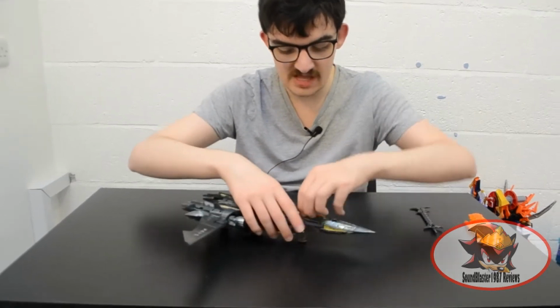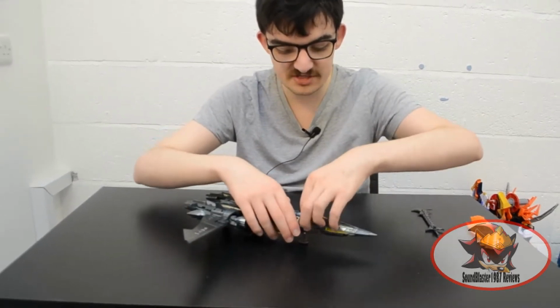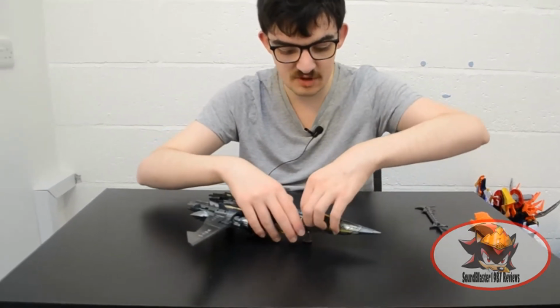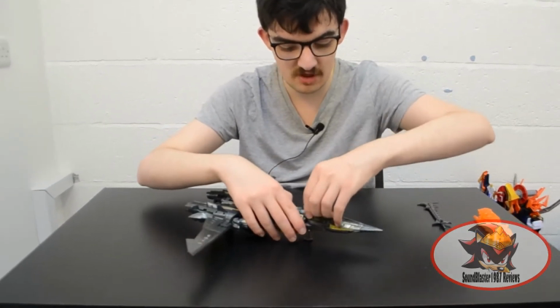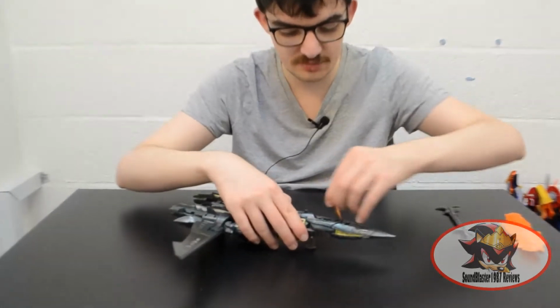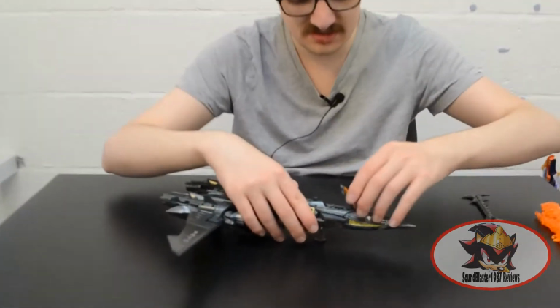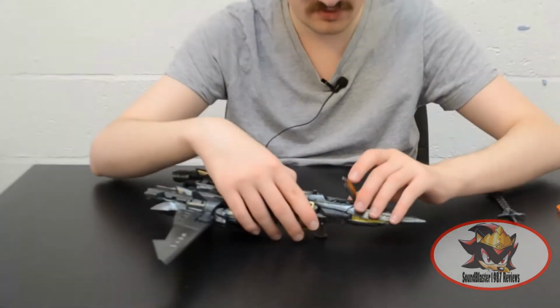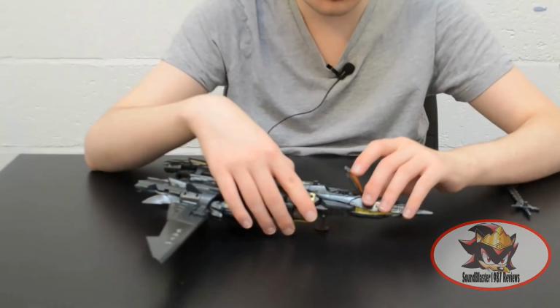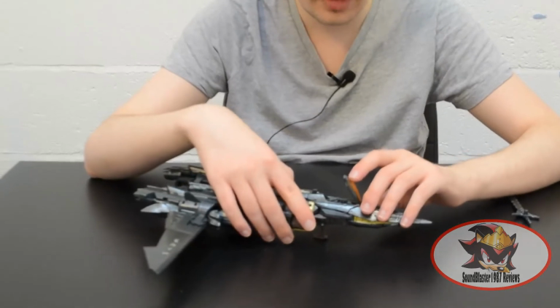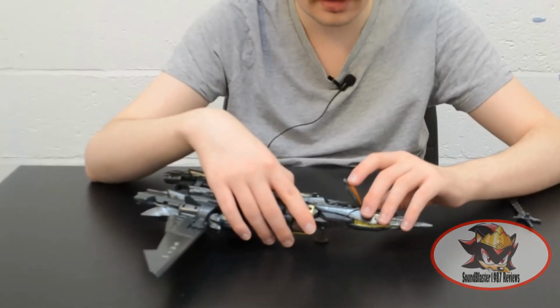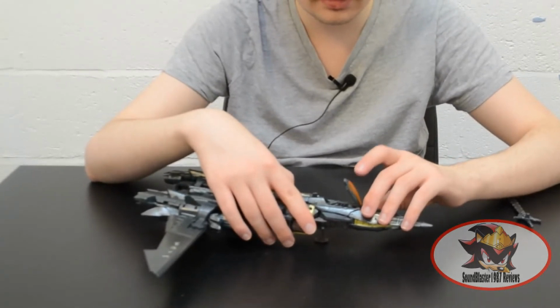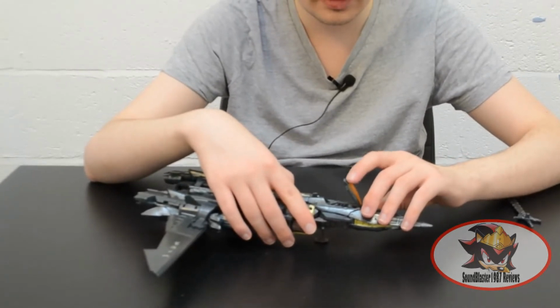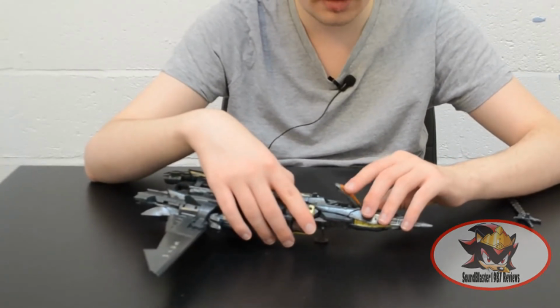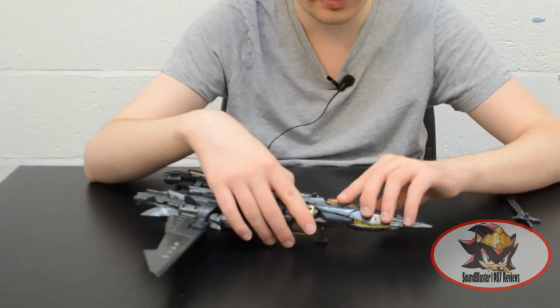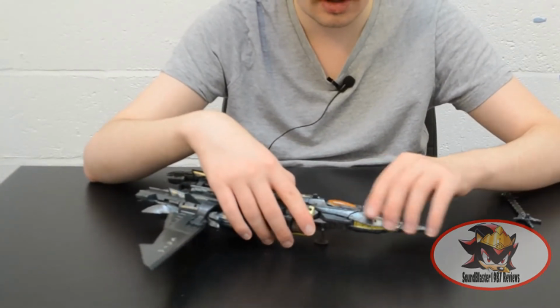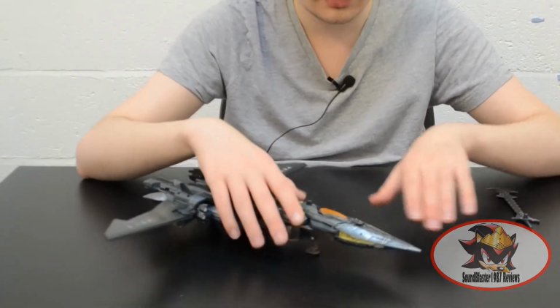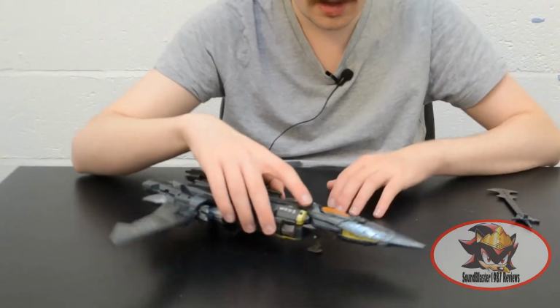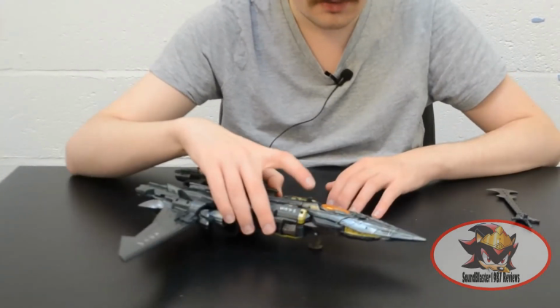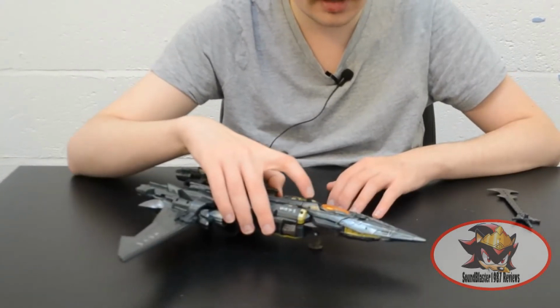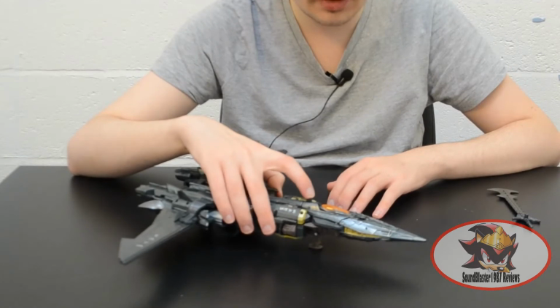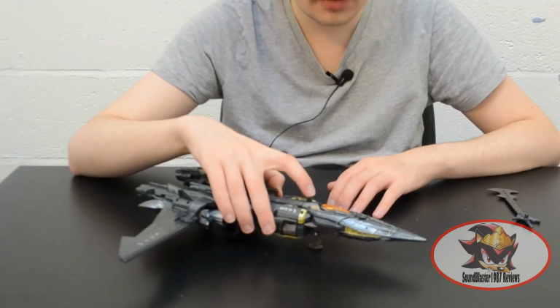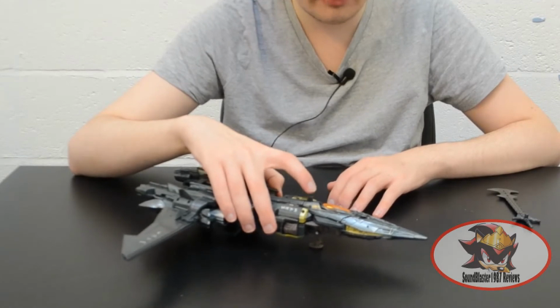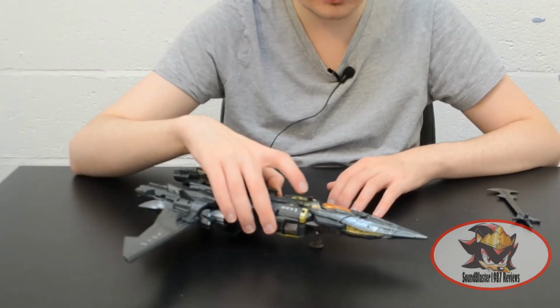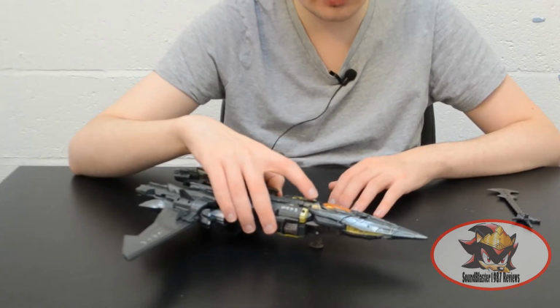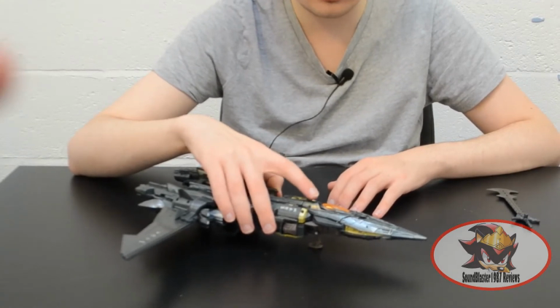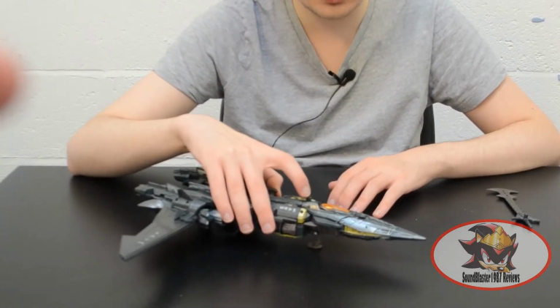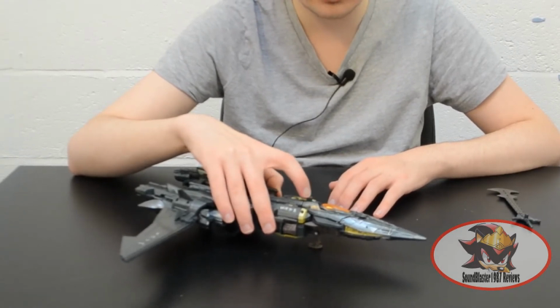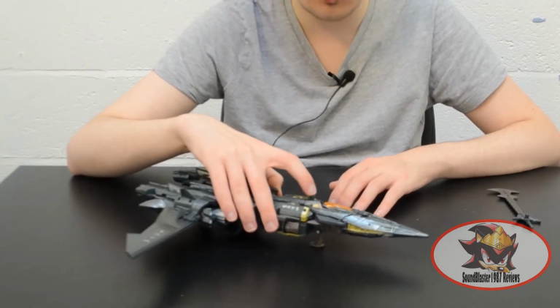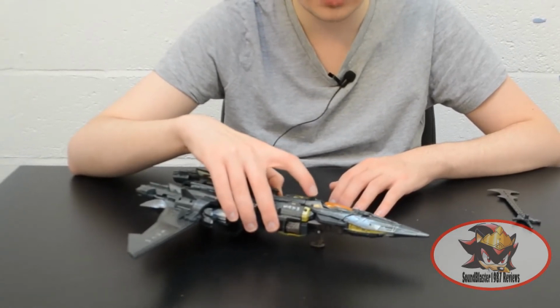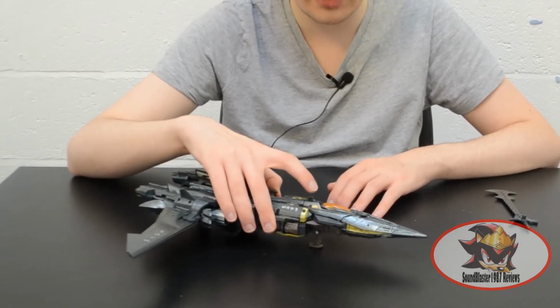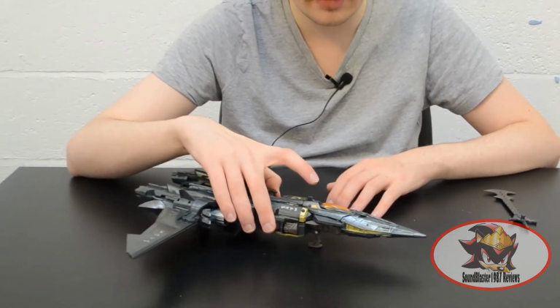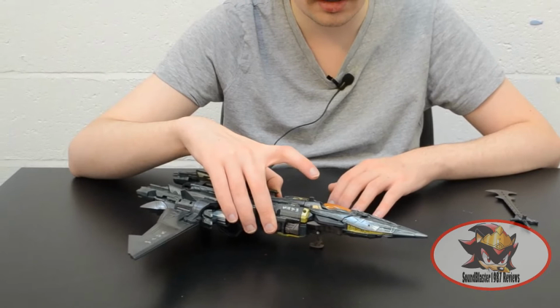For features in this mode, the cockpit opens, though you can't fit anything in there because nothing is small enough to fit in that cockpit. Pressing this button will split open the cockpit in the same way as Cybertron Wingsaber's Cyber Key gimmick works.